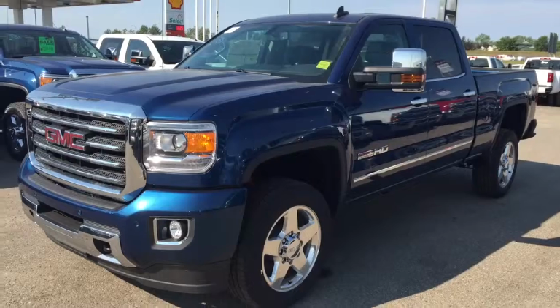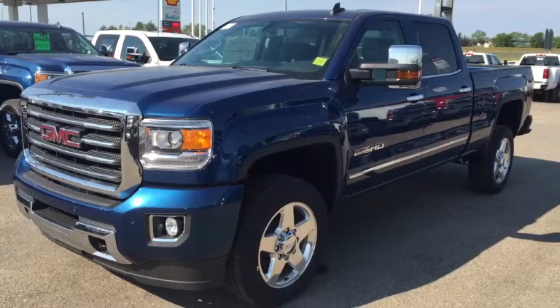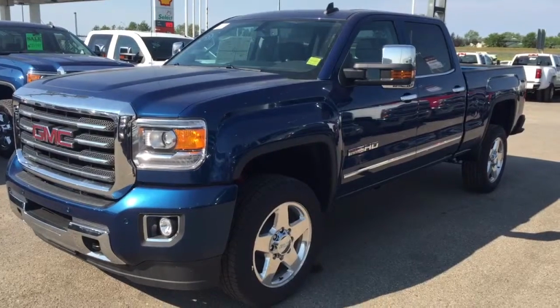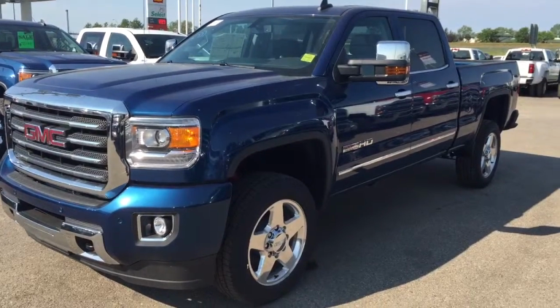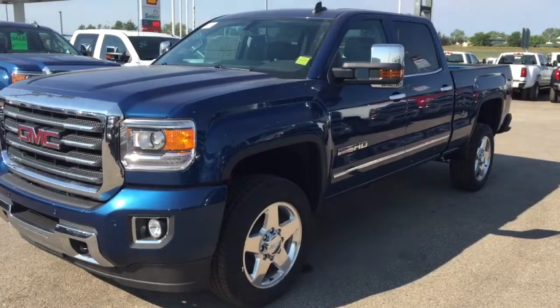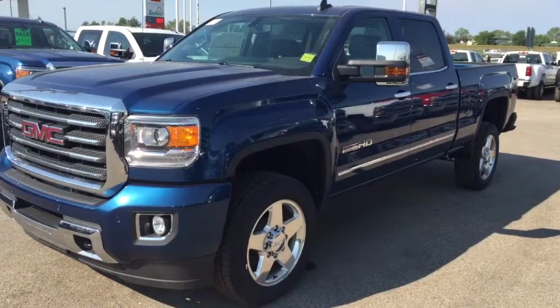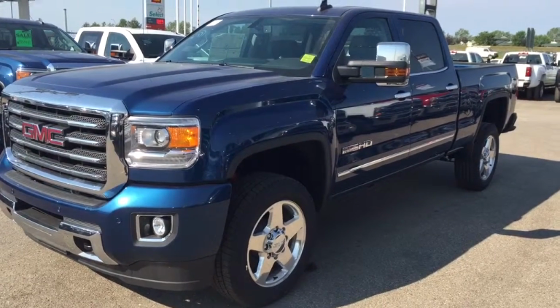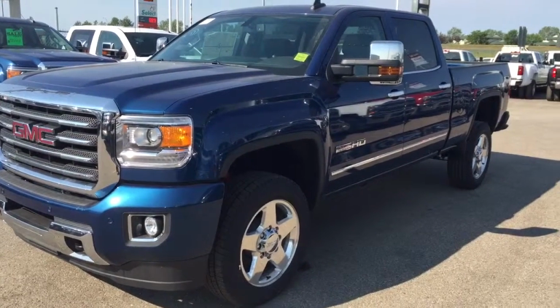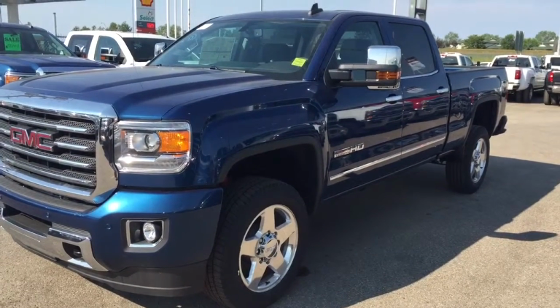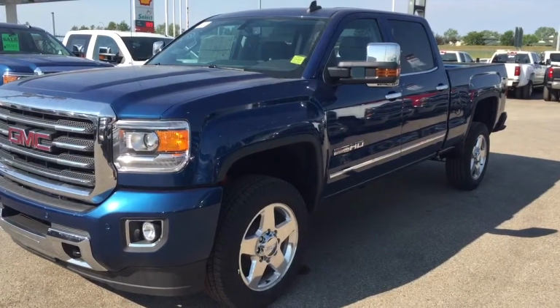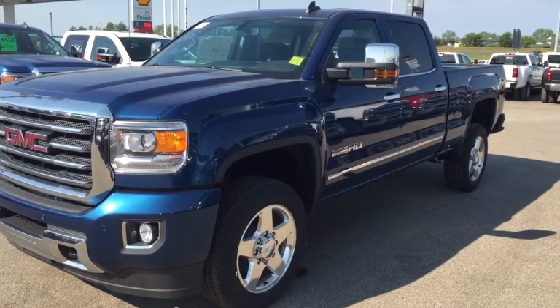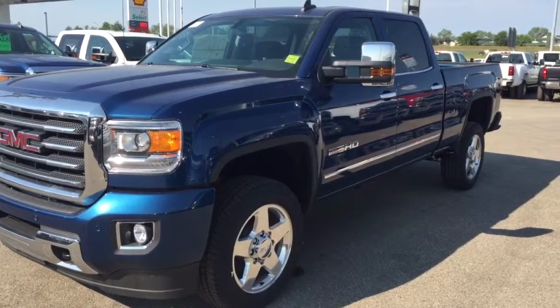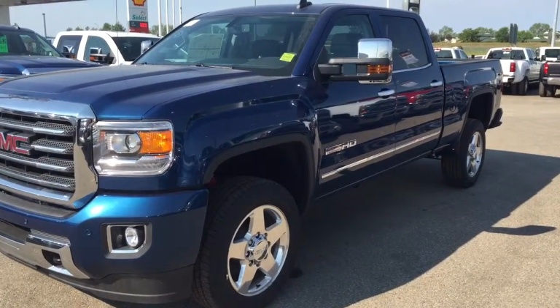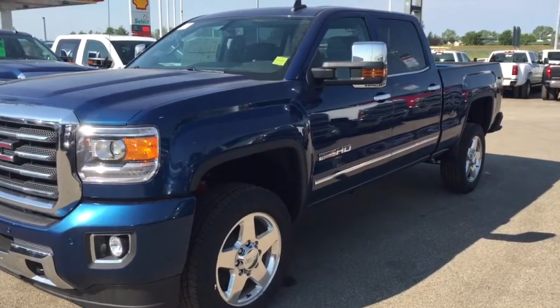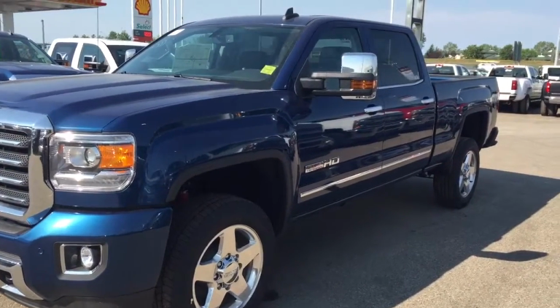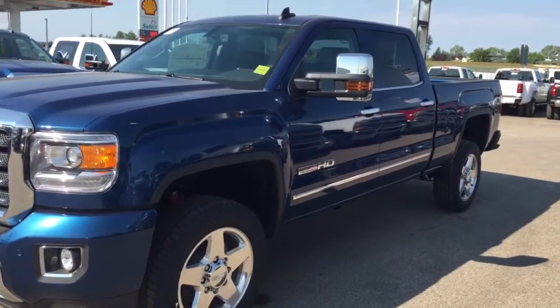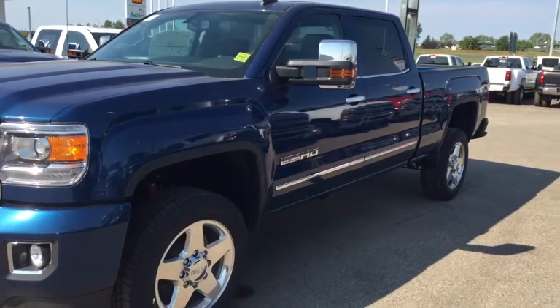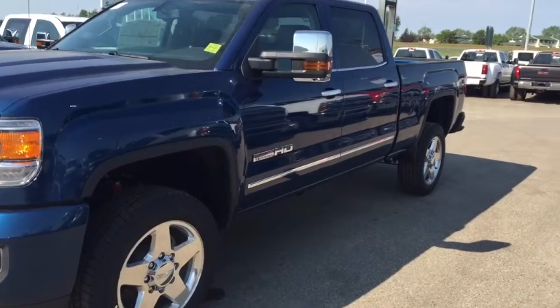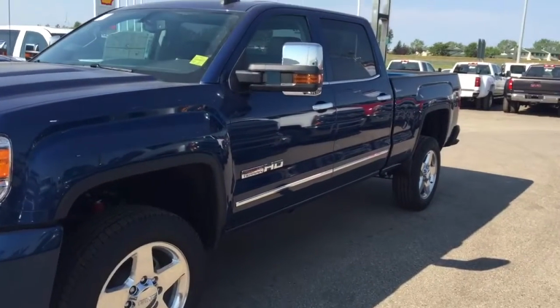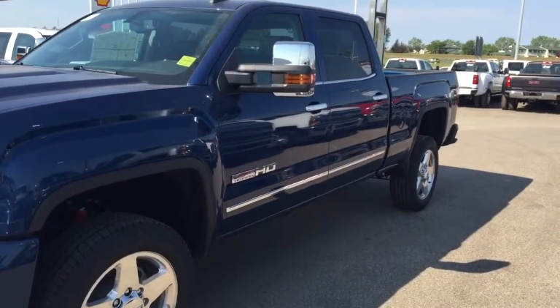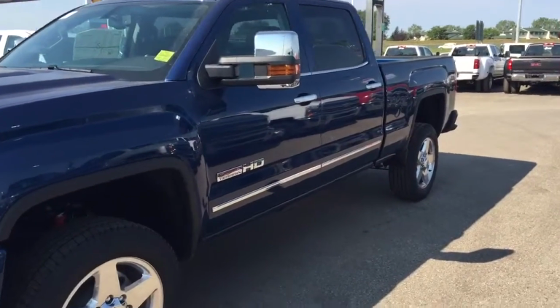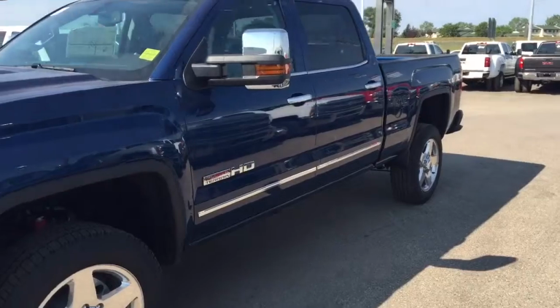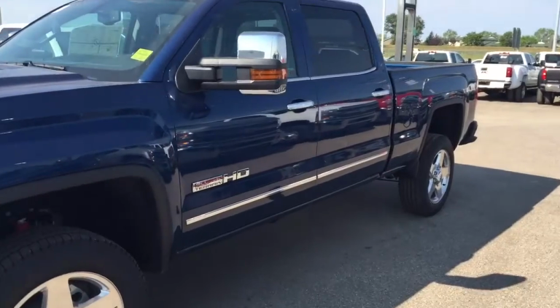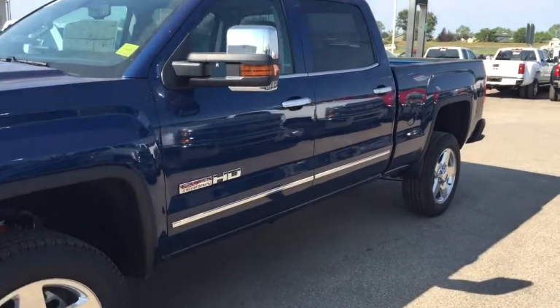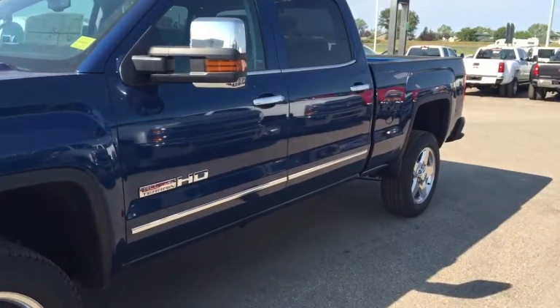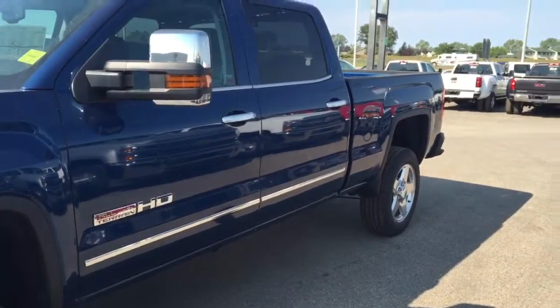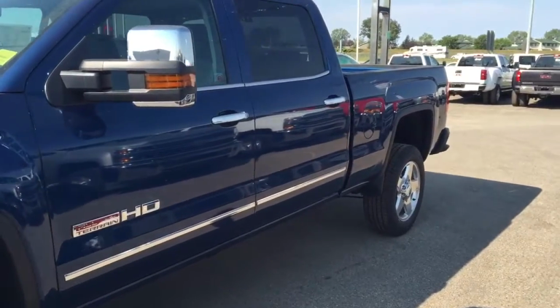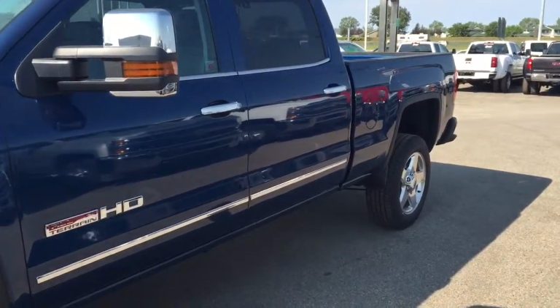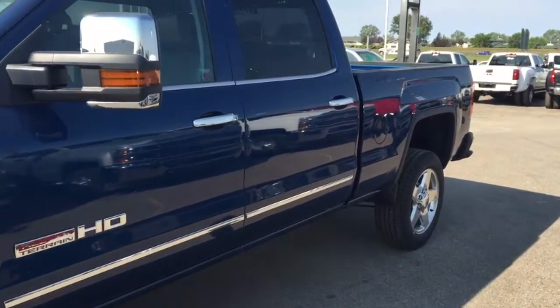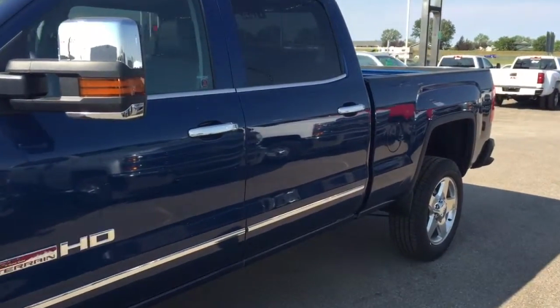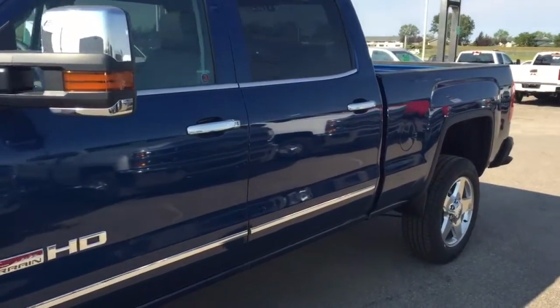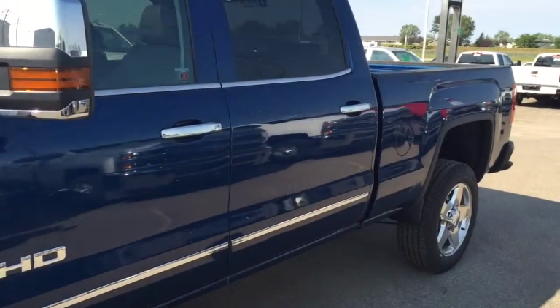Welcome to Davis Chevrolet. This is a brand new 2015 GMC Sierra 2500 in the color blue.